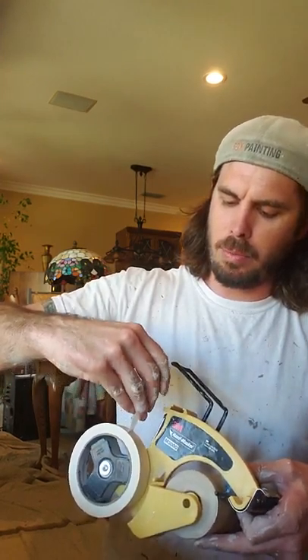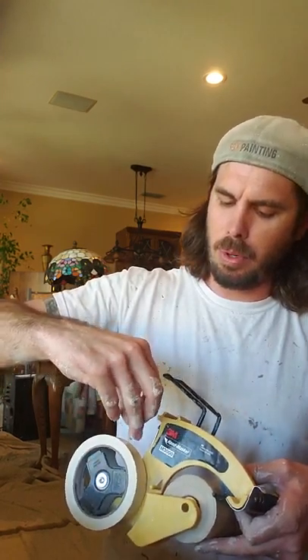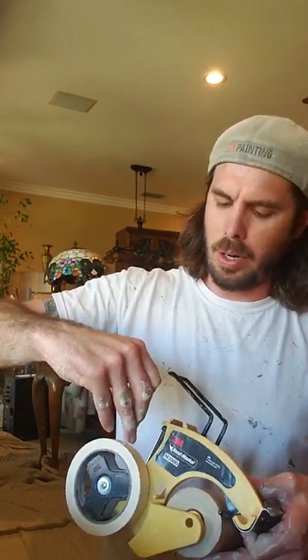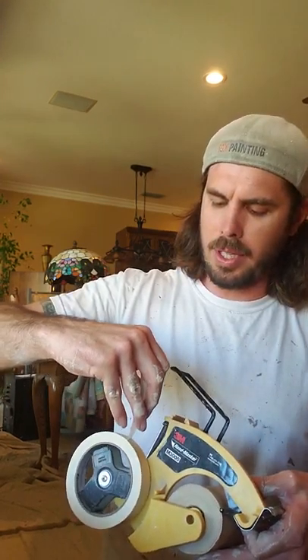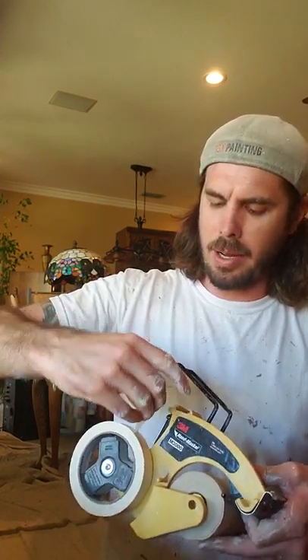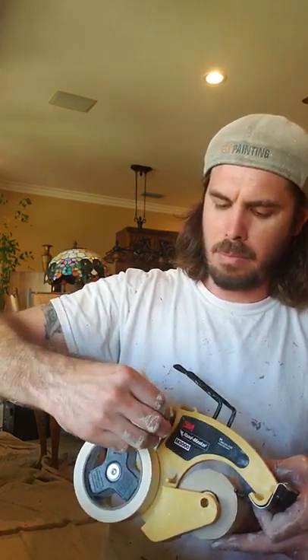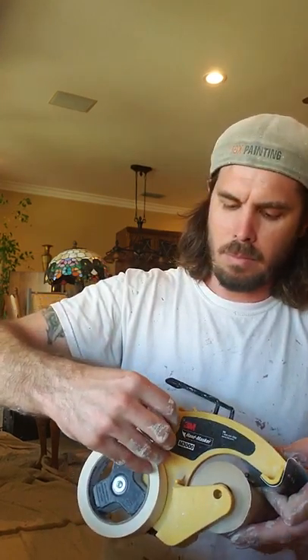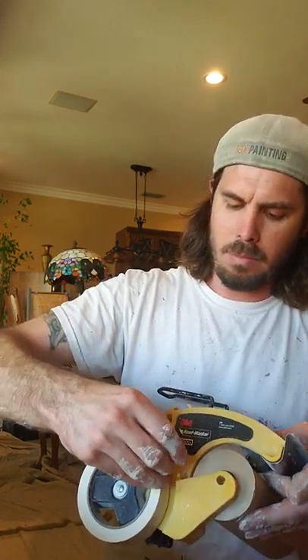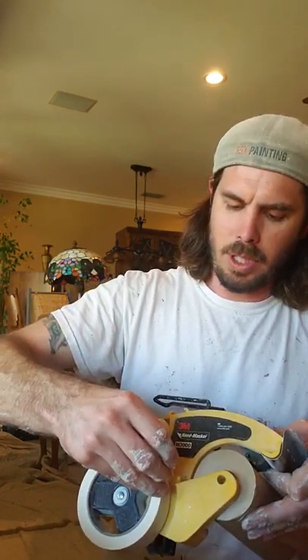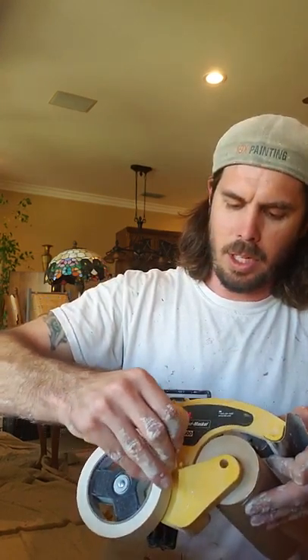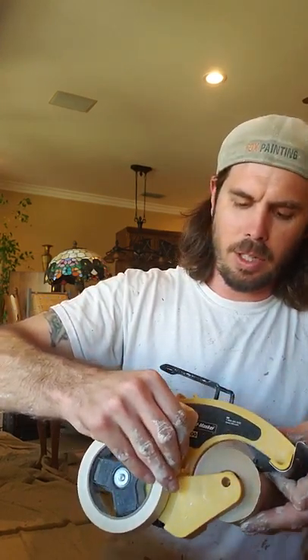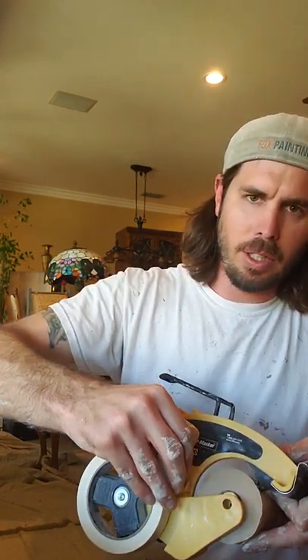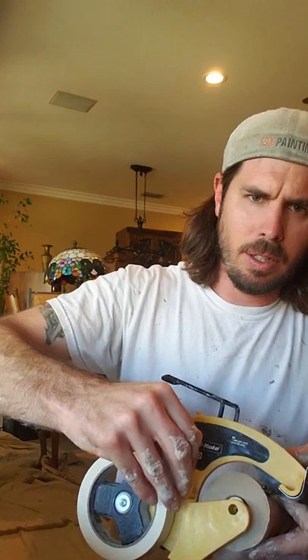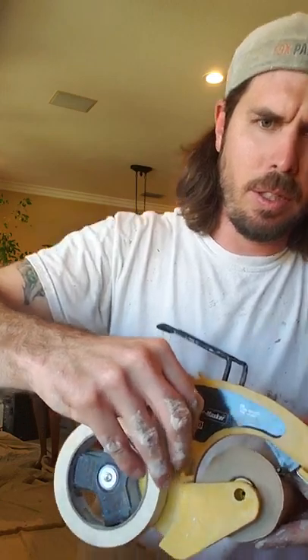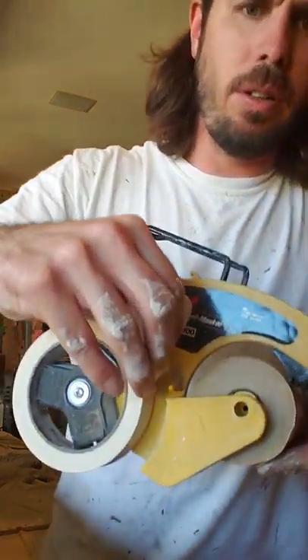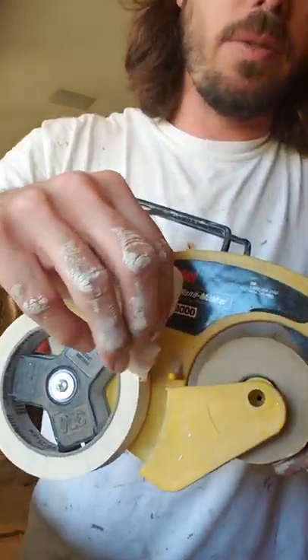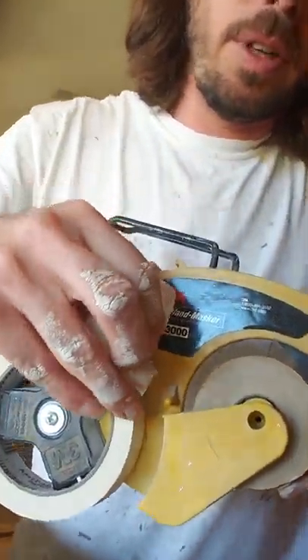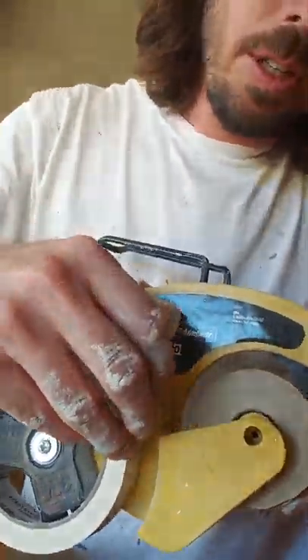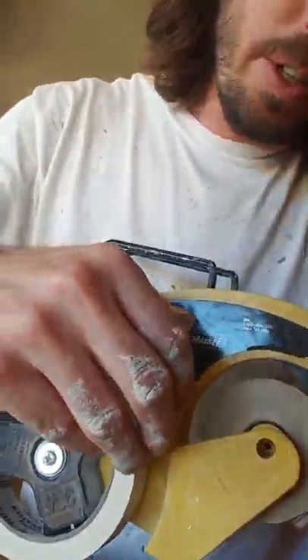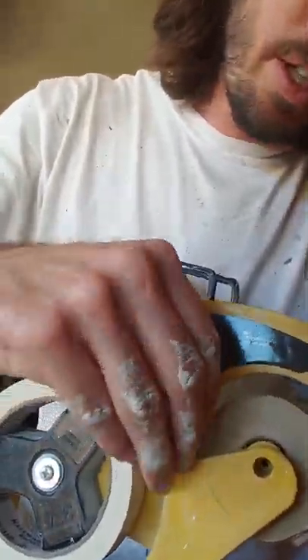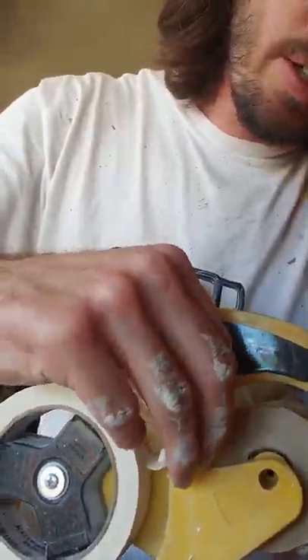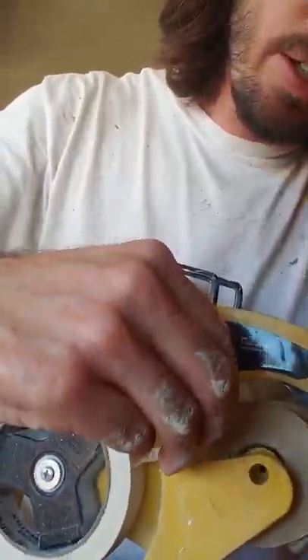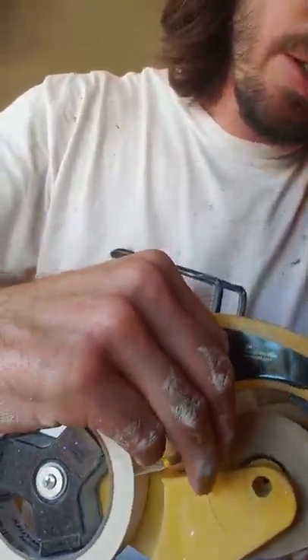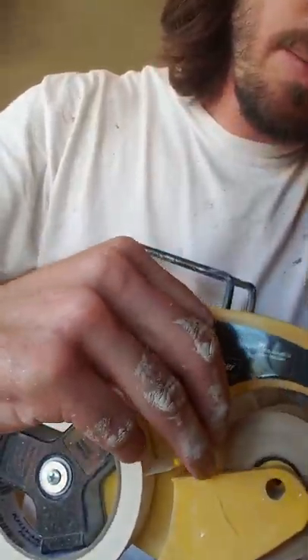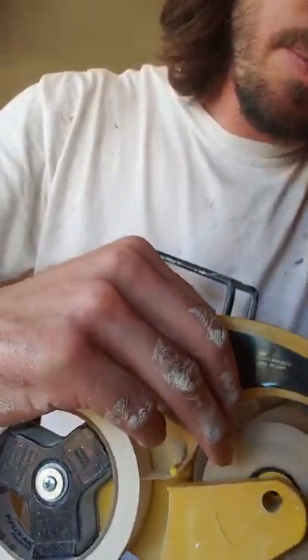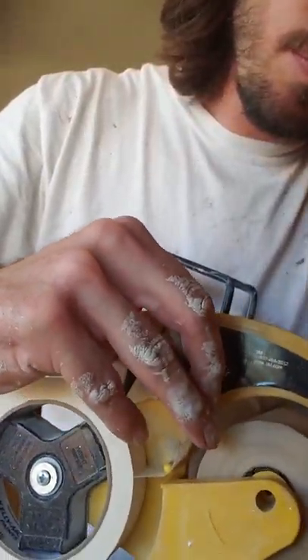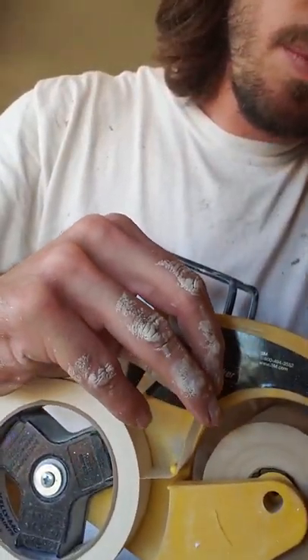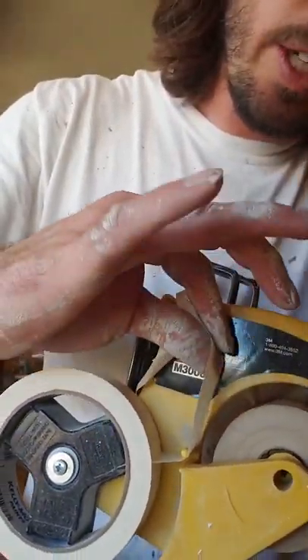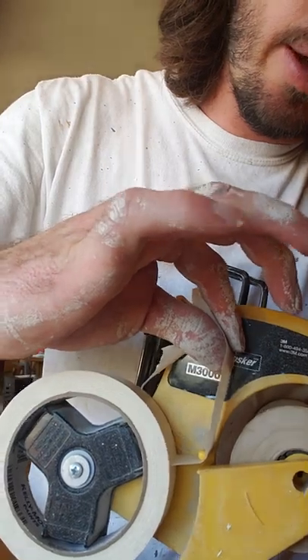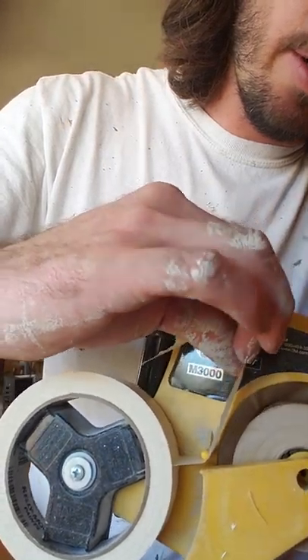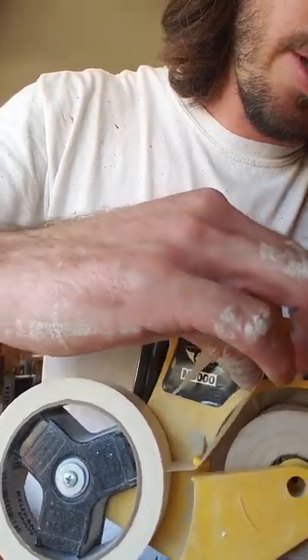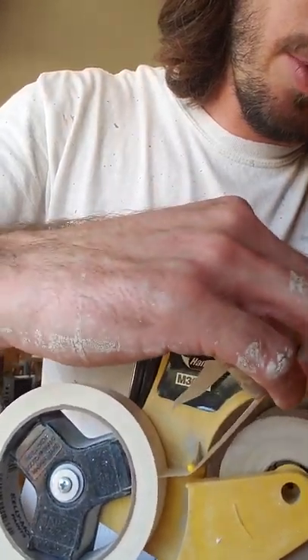We're gonna go back to that tab. You want to pull out enough excess tape to where you can pull it off the tab and sneak it underneath. Let me get a little closer so you can see — sneak it underneath the tab.